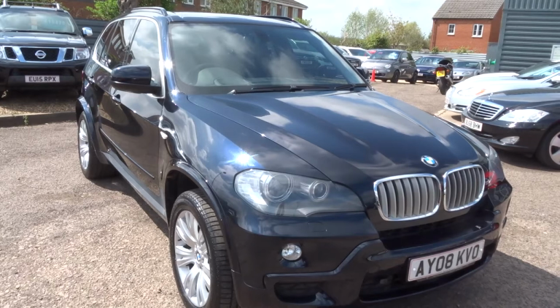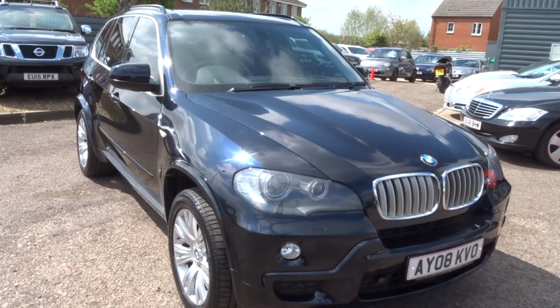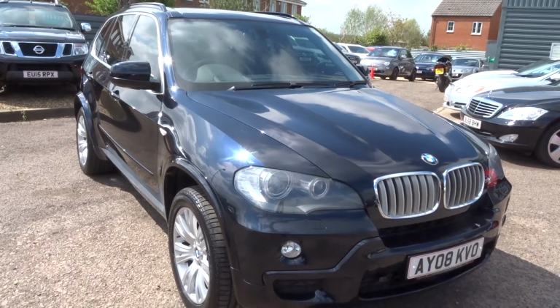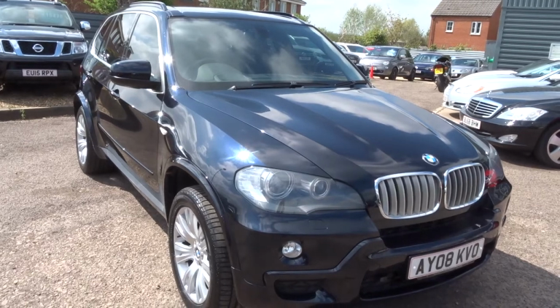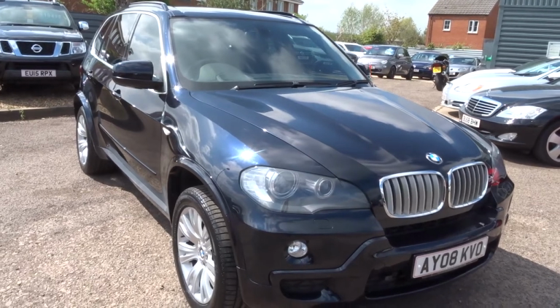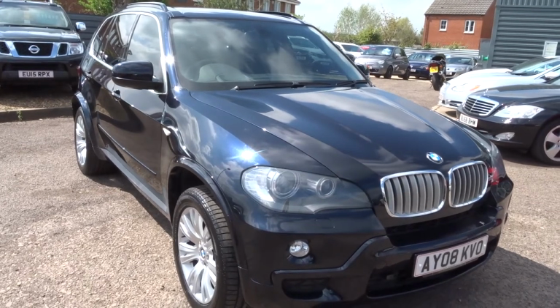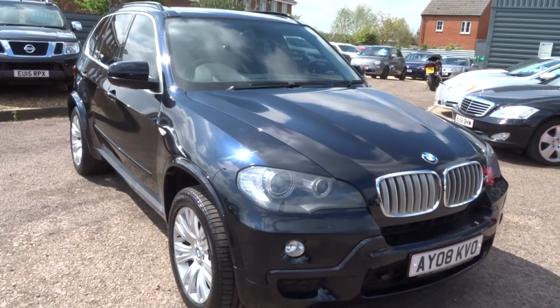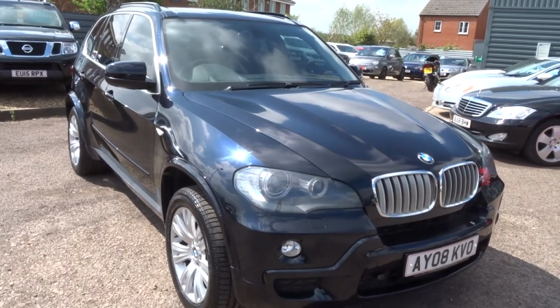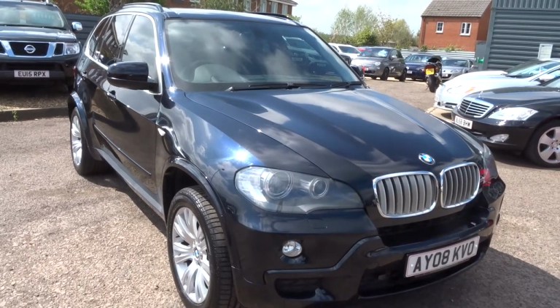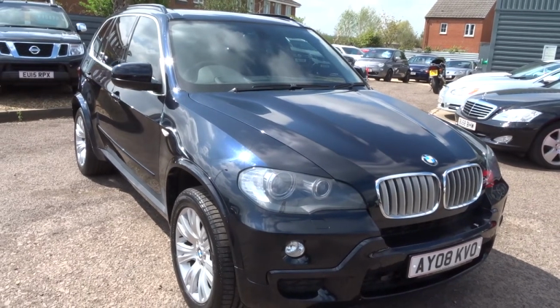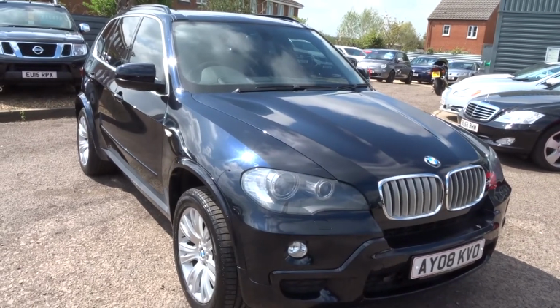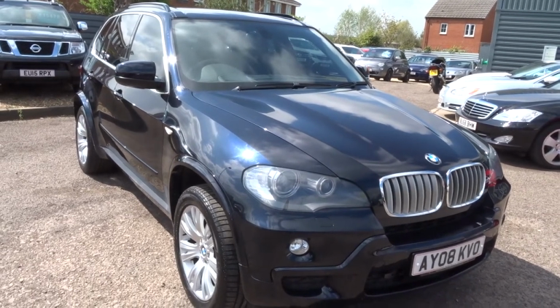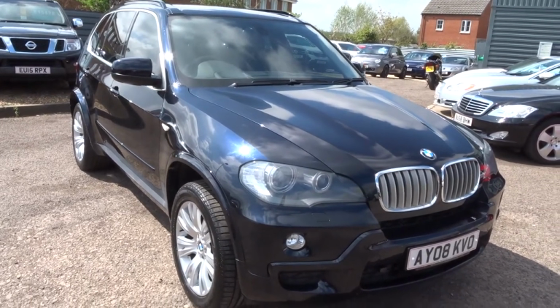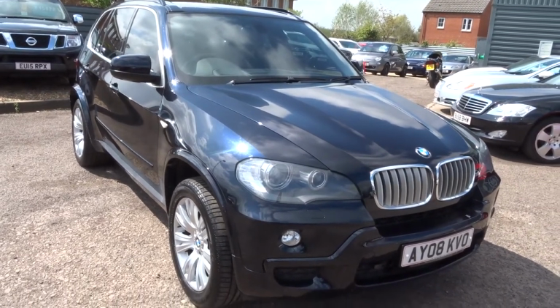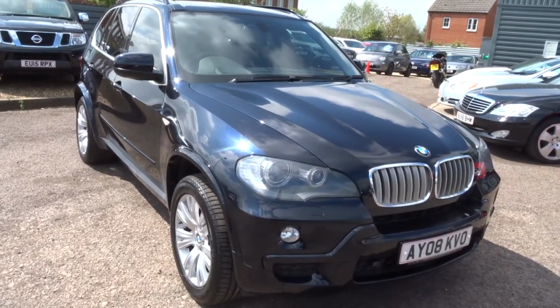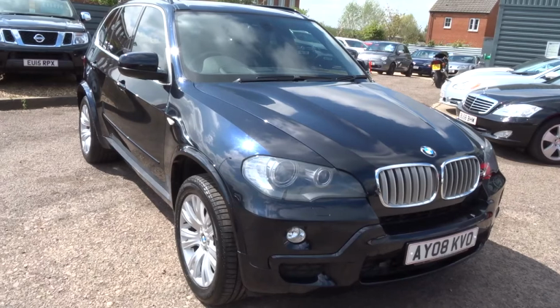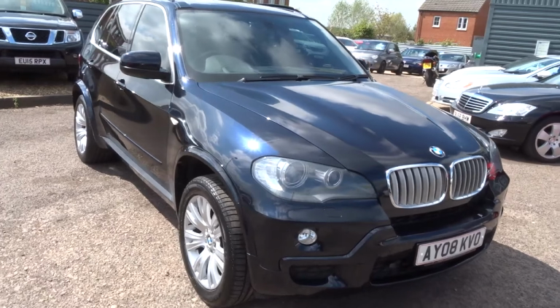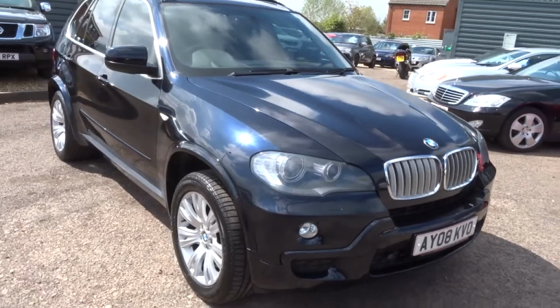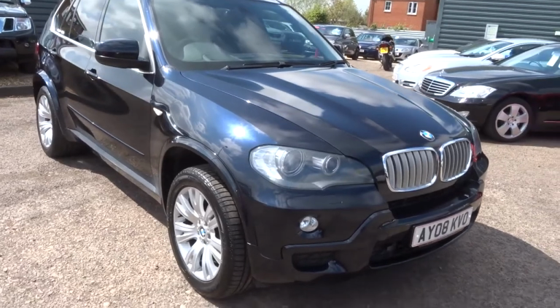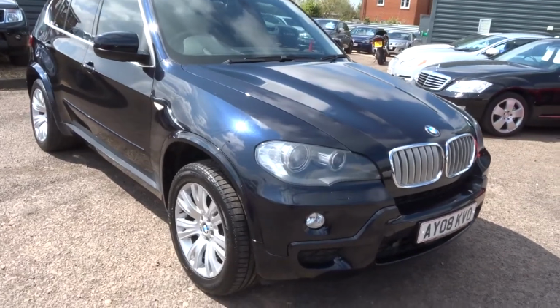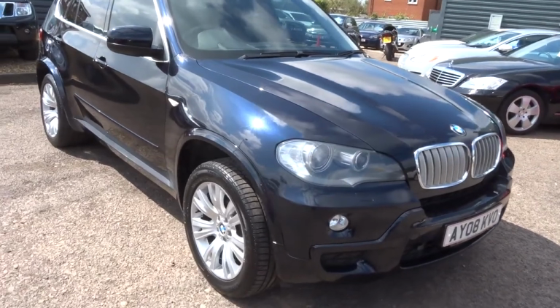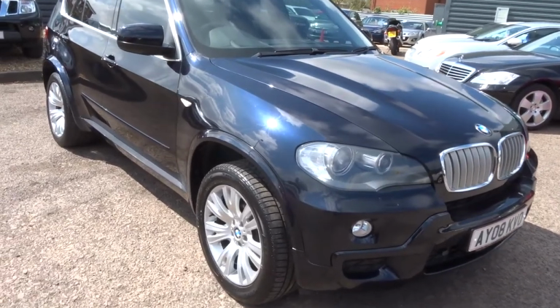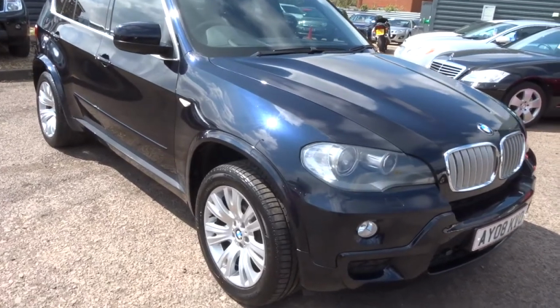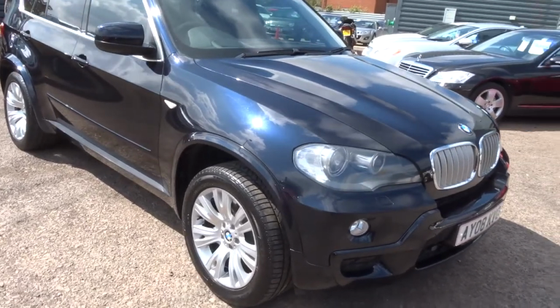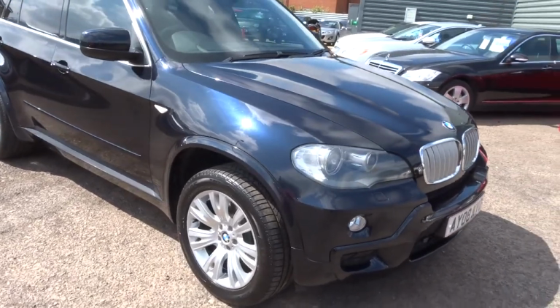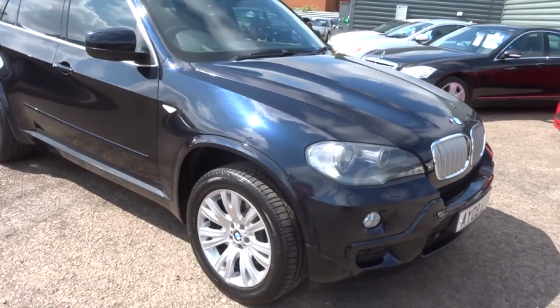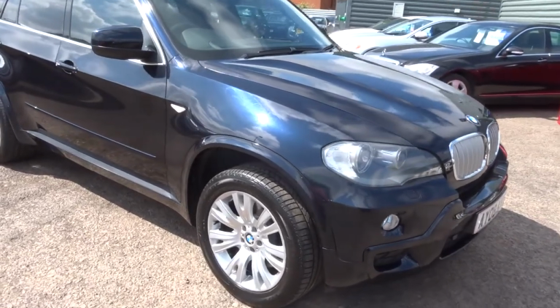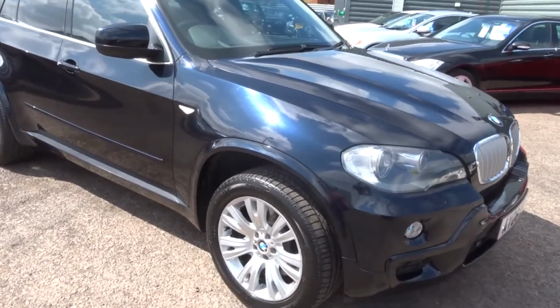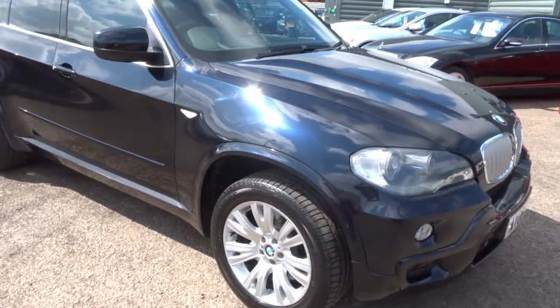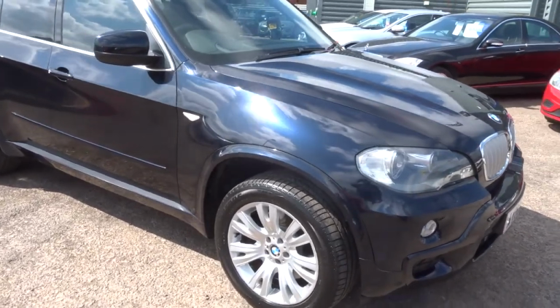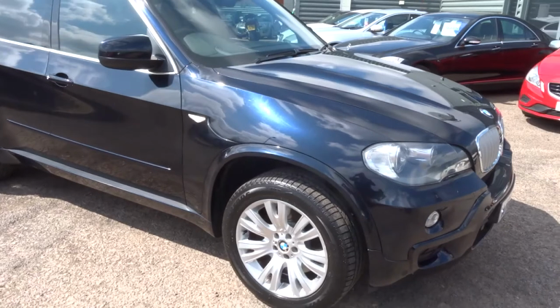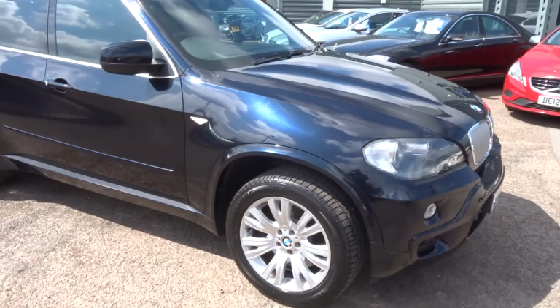Hi, welcome to Country Car, my name's Kevin. I'd just like to show you one of our latest cars just come into stock. It's a BMW X5 SD 3.0L M Sport.